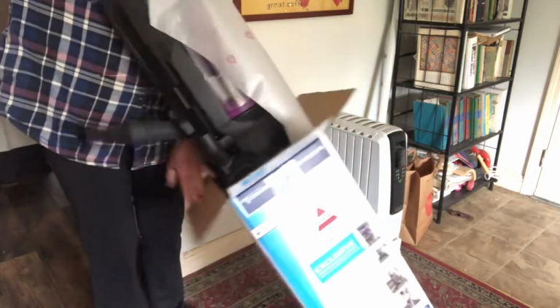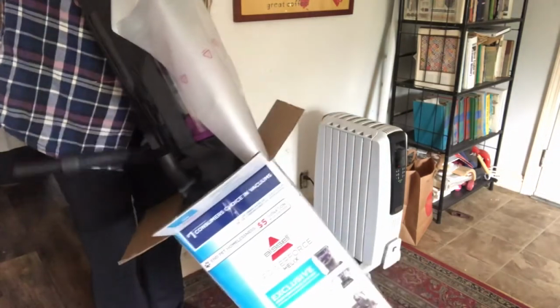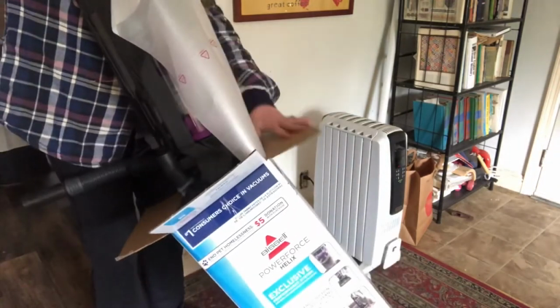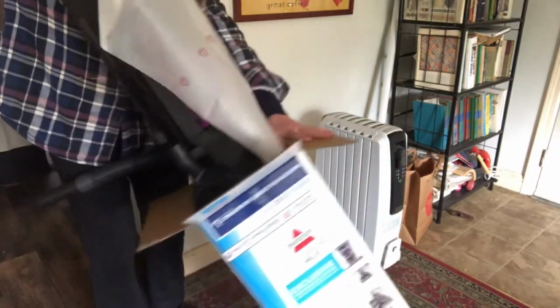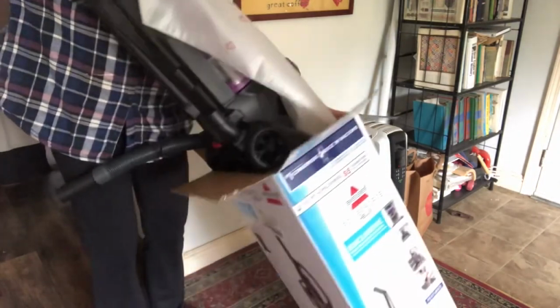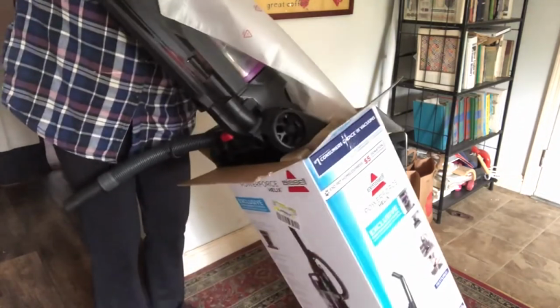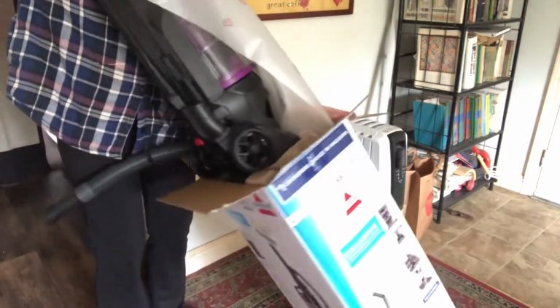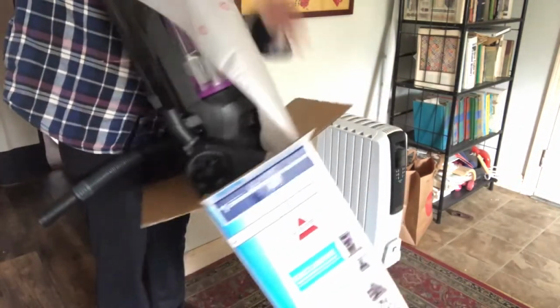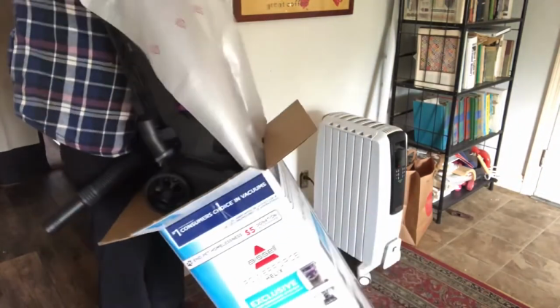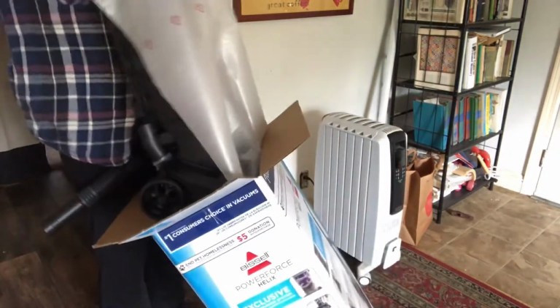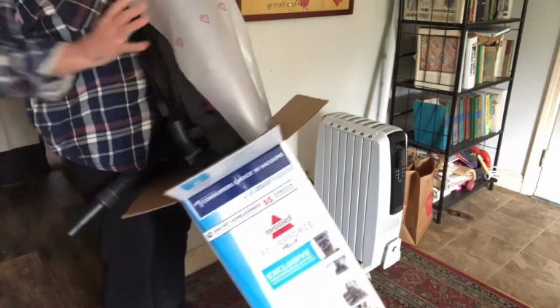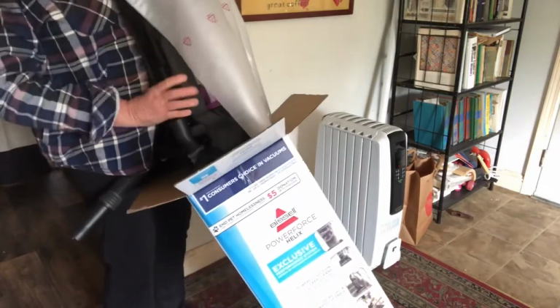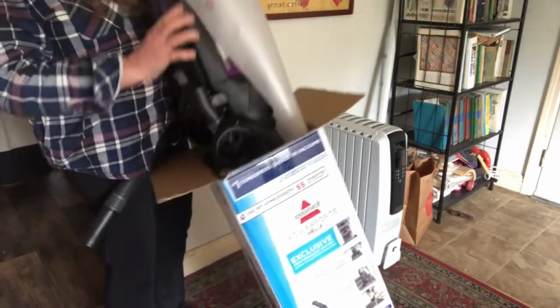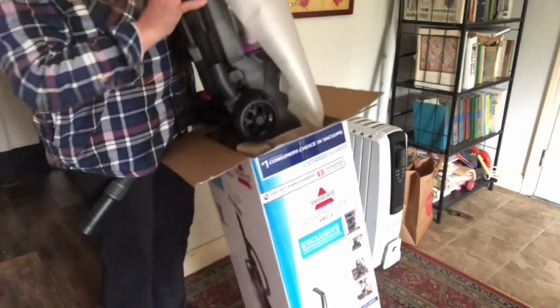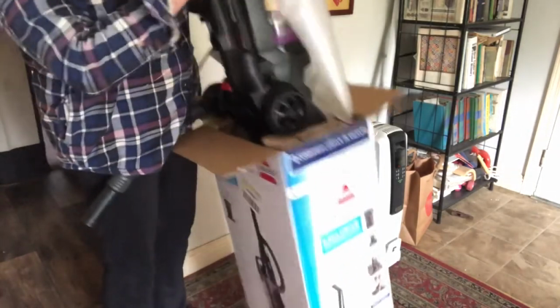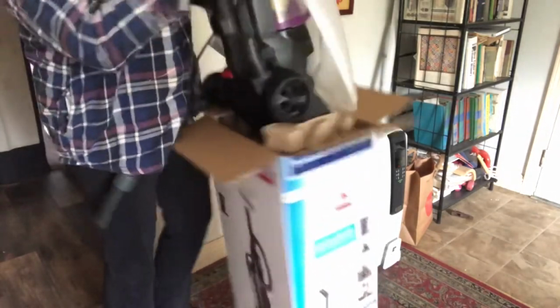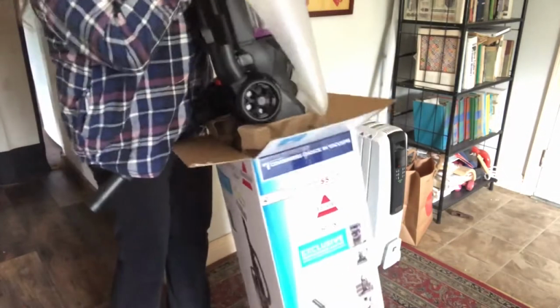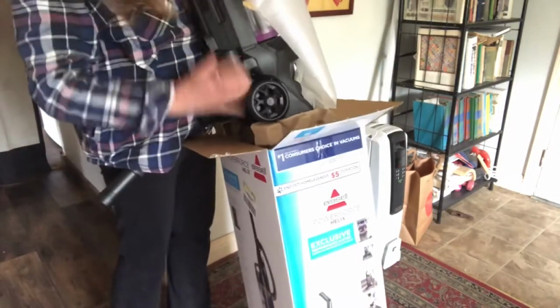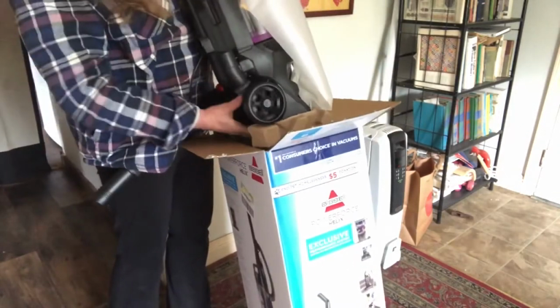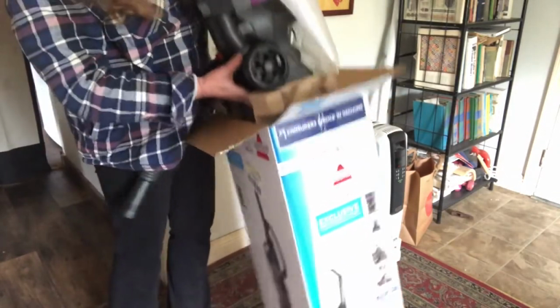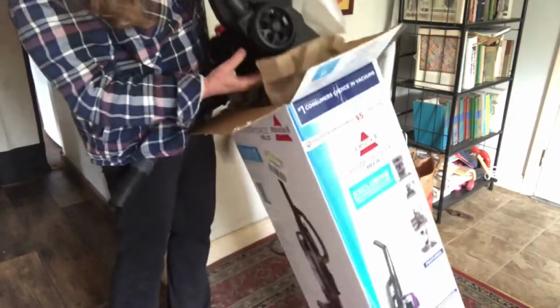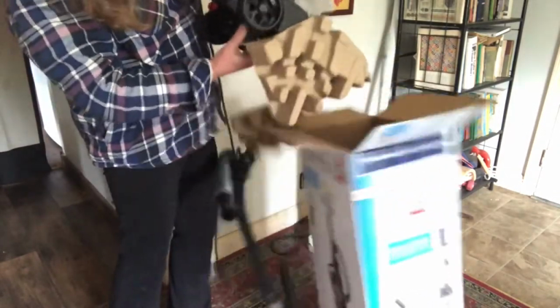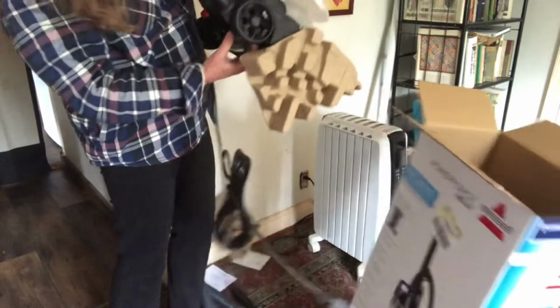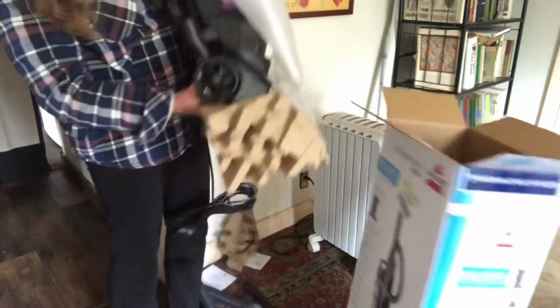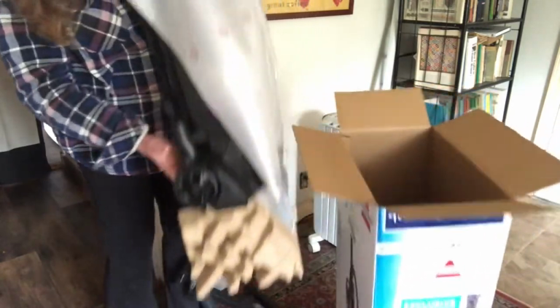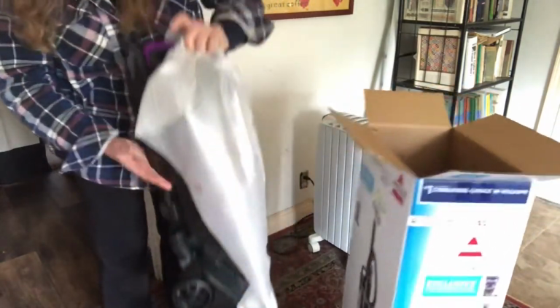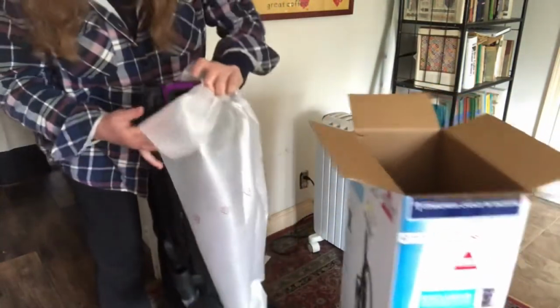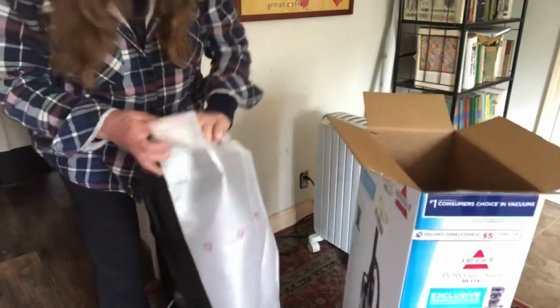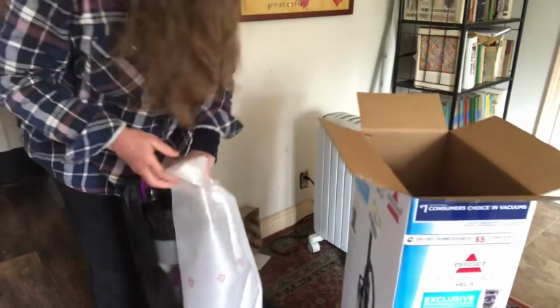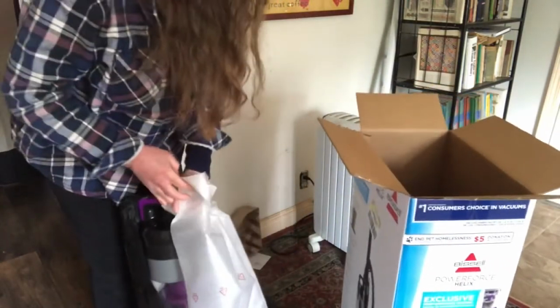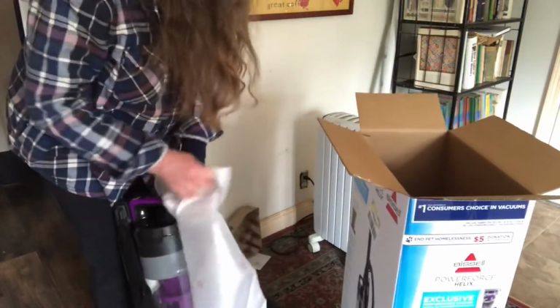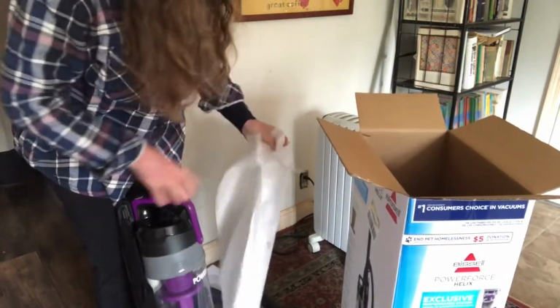Should have had Eddie pull it out — weighs a ton. Maybe it doesn't, I'm just not real strong. Well, there are the rest of the attachments.